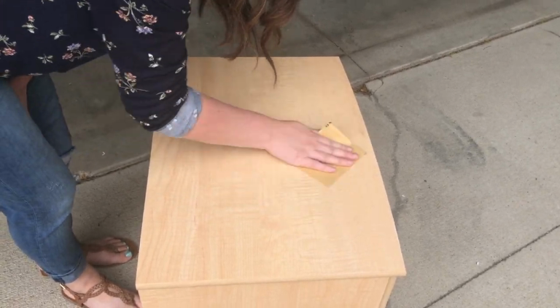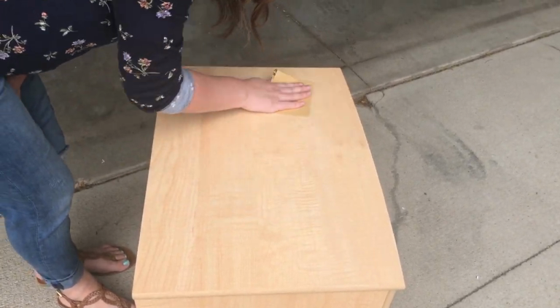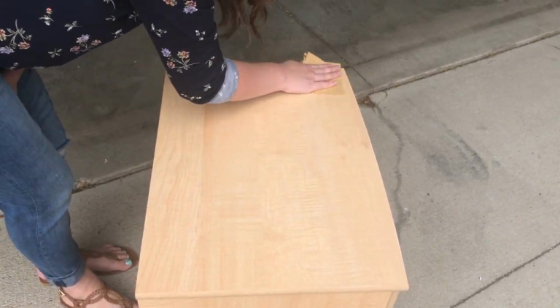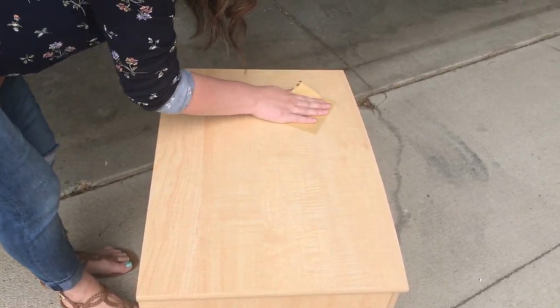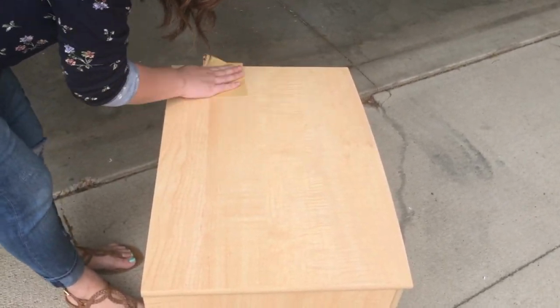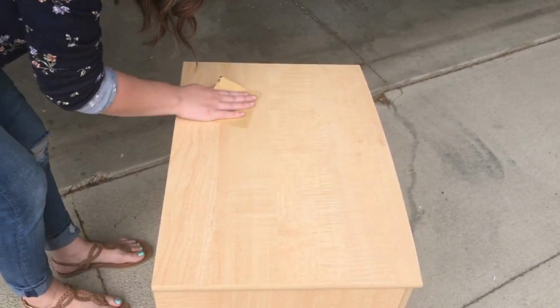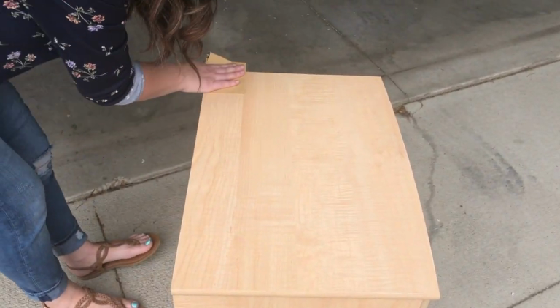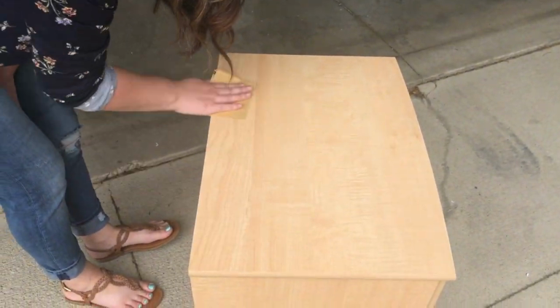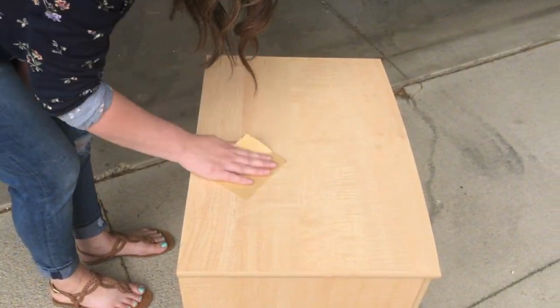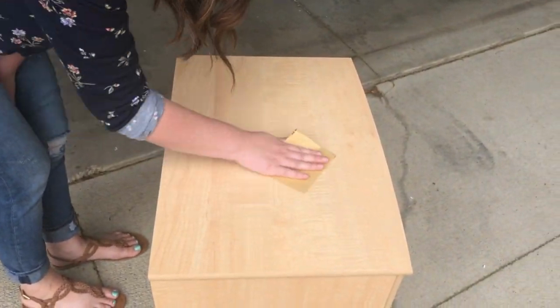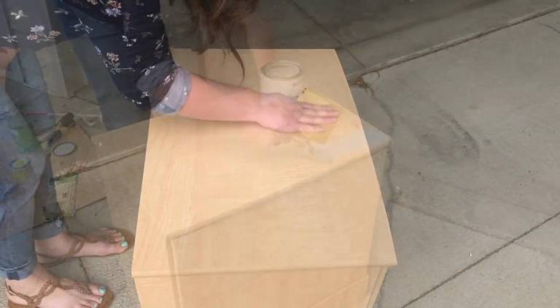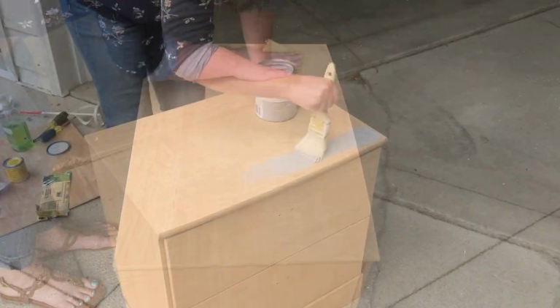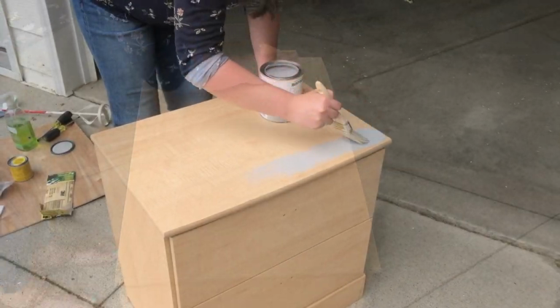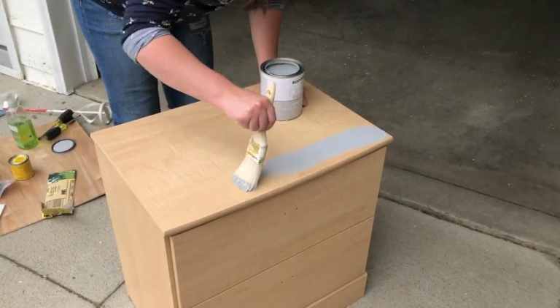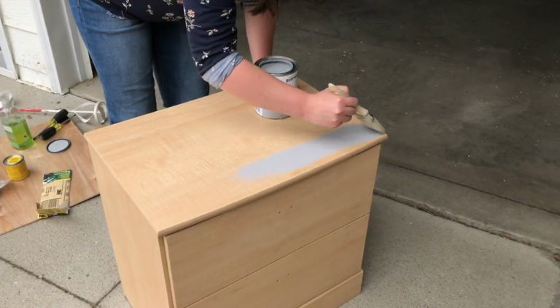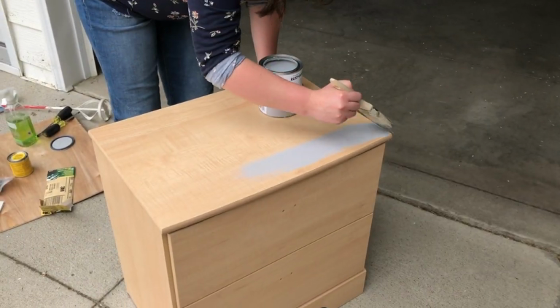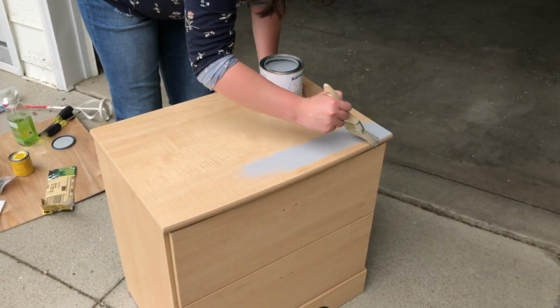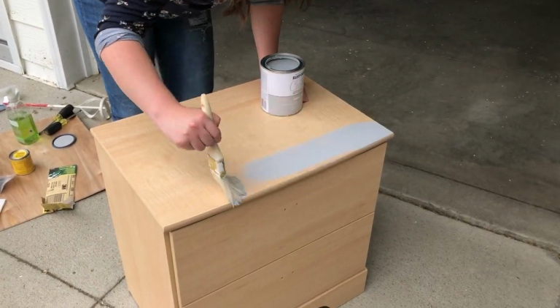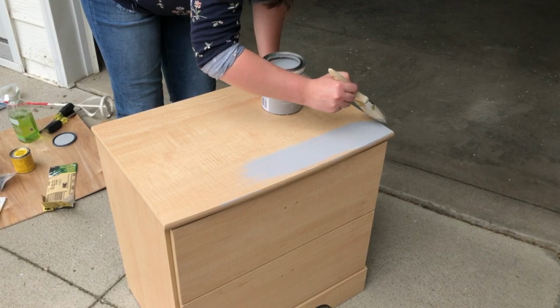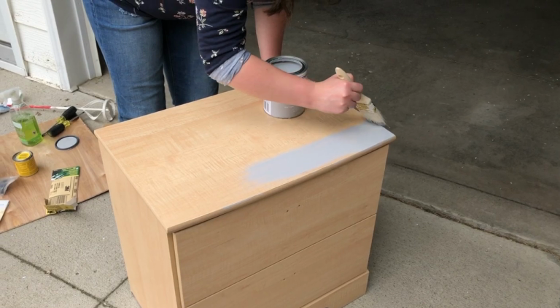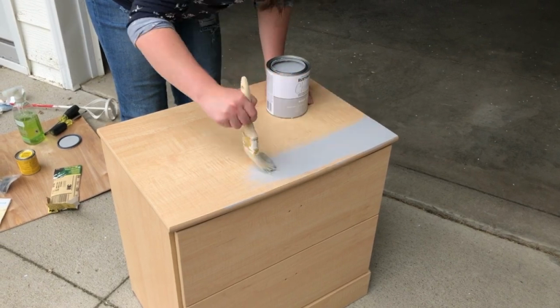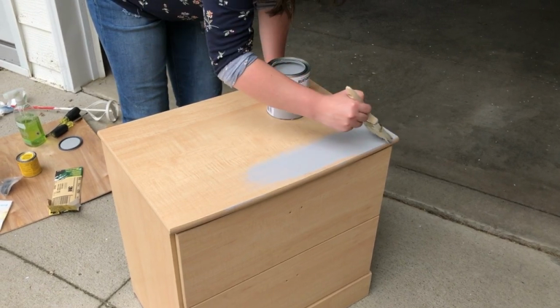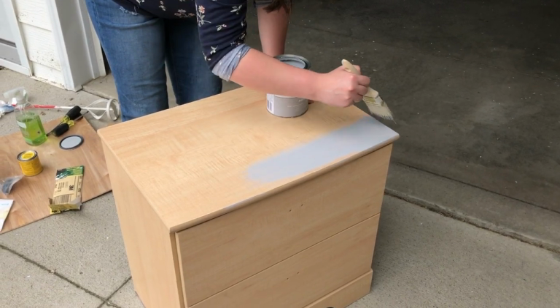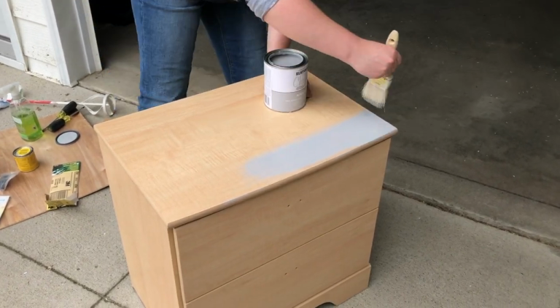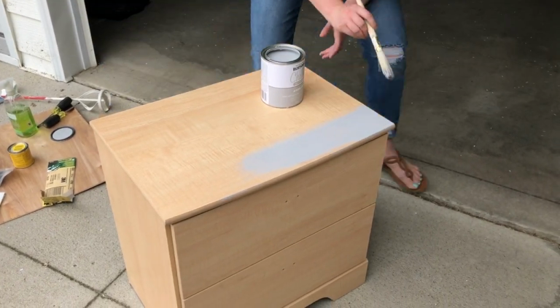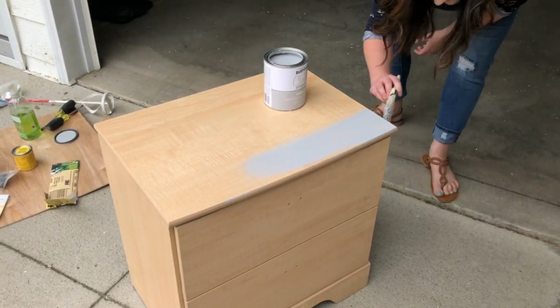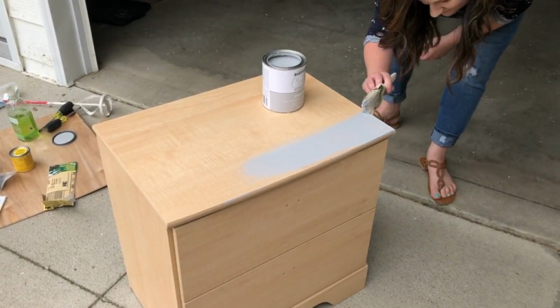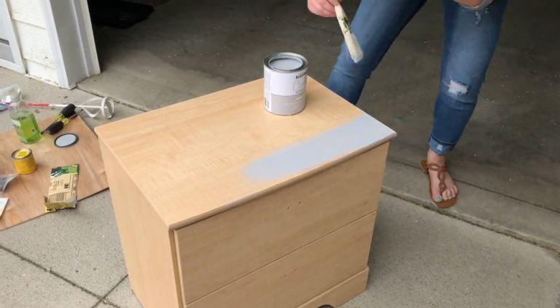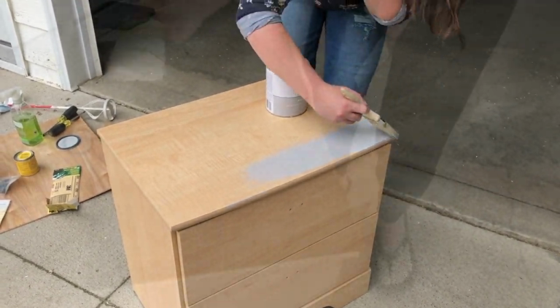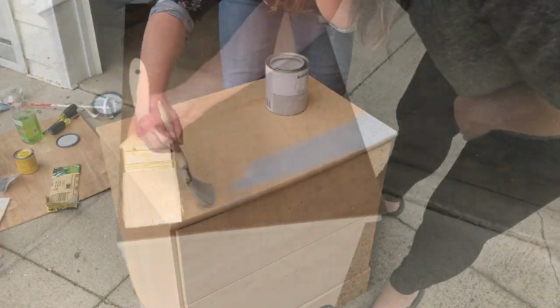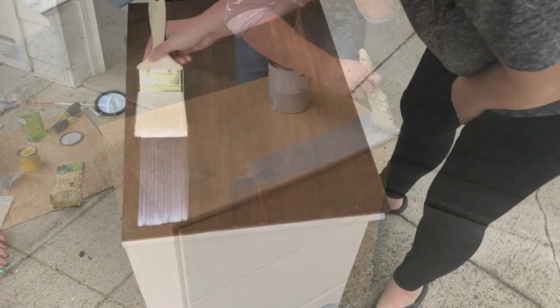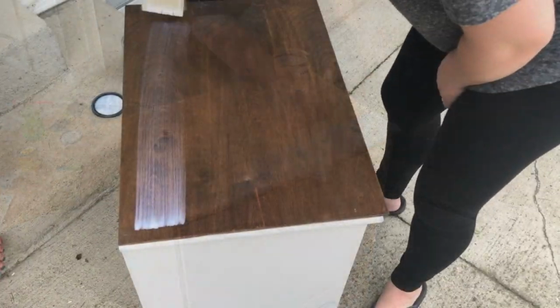Hi guys! For today's video we are going to be doing a DIY nightstand makeover. We hope you guys like the end result as much as we do.